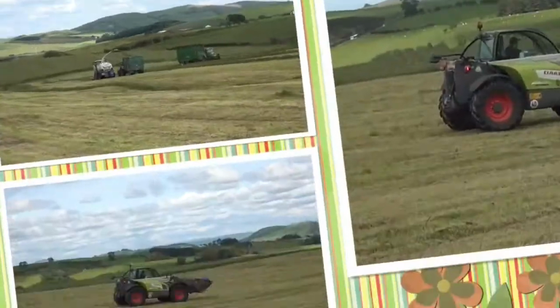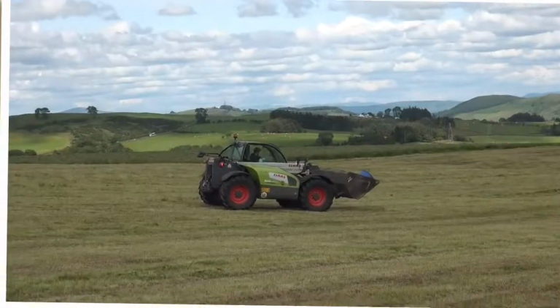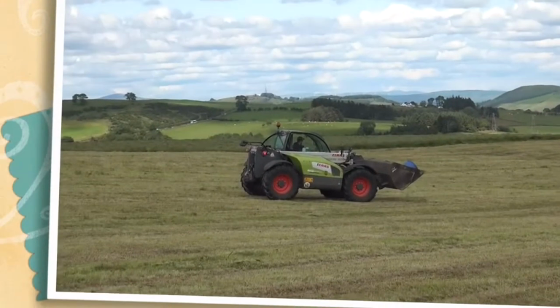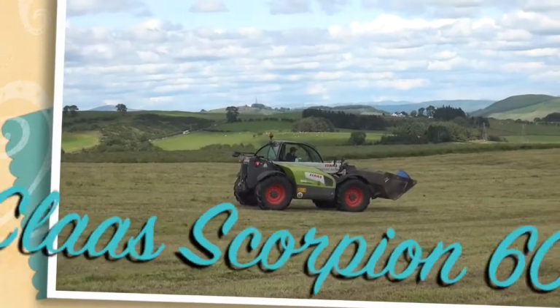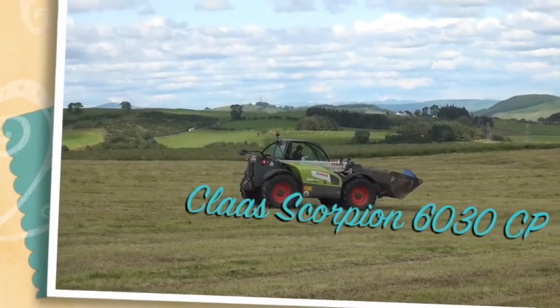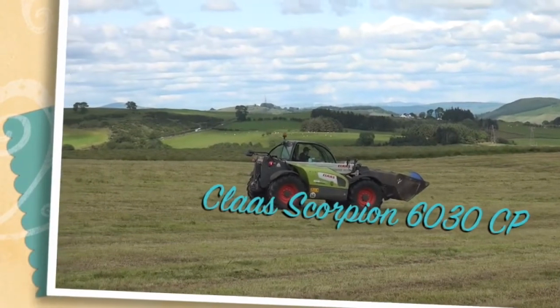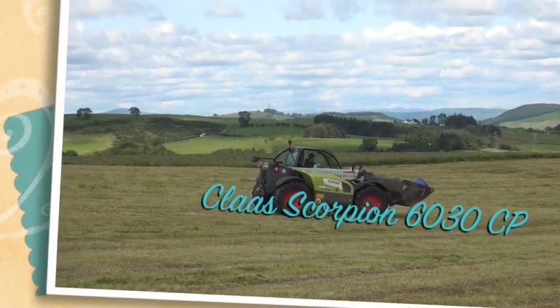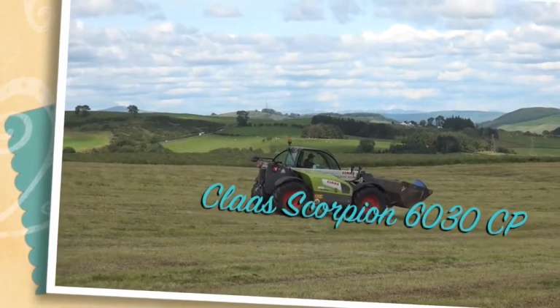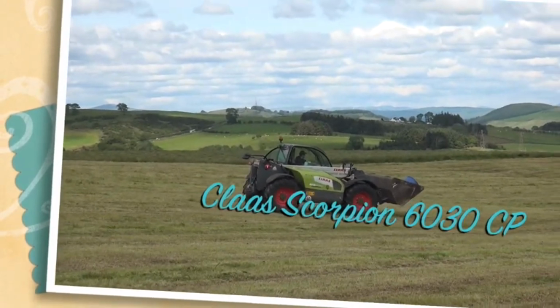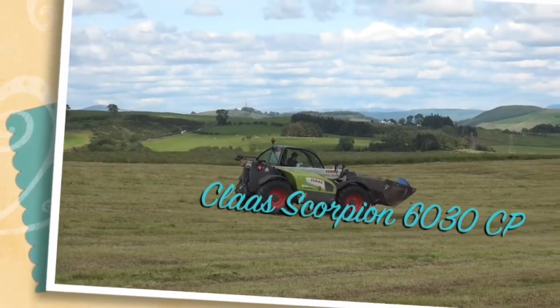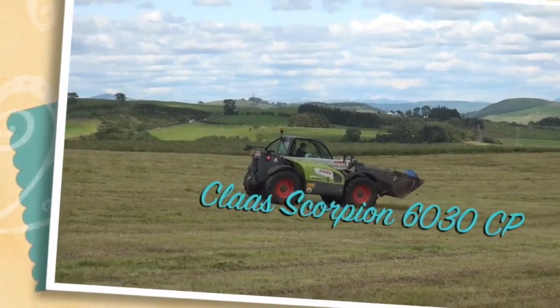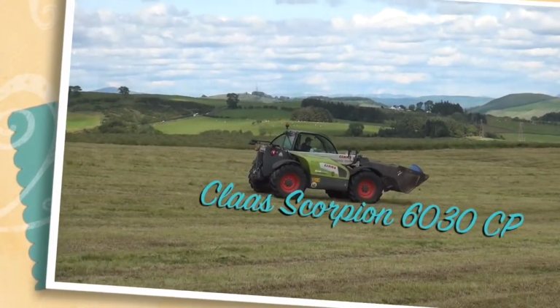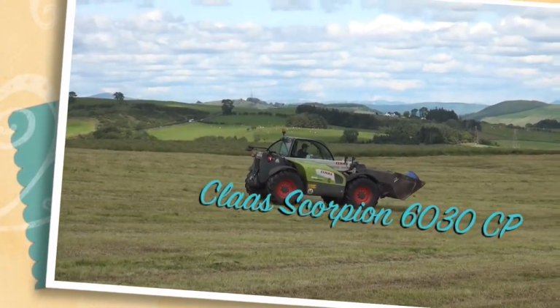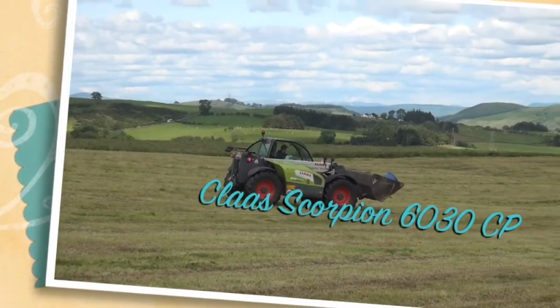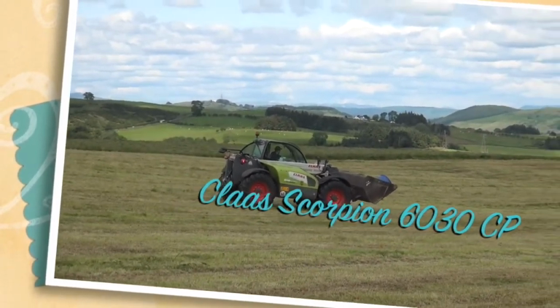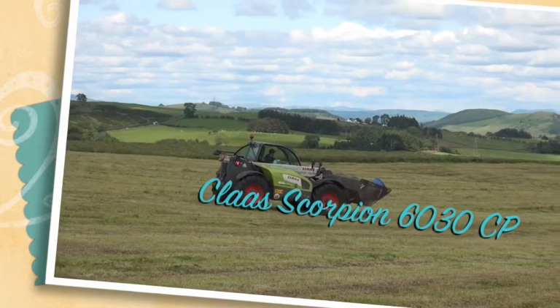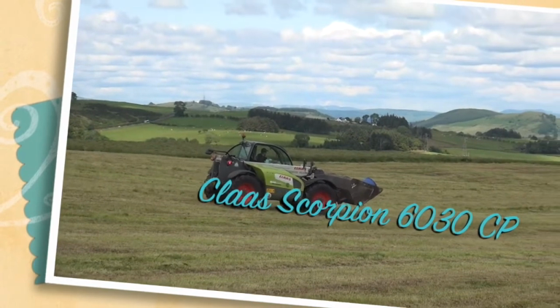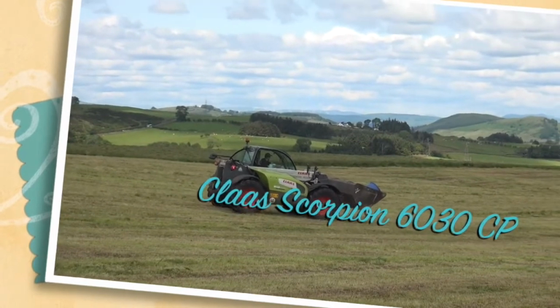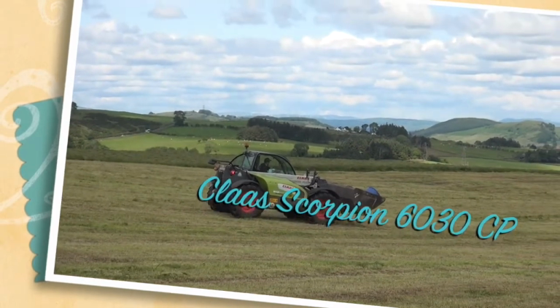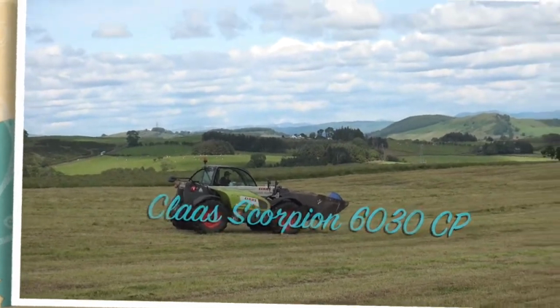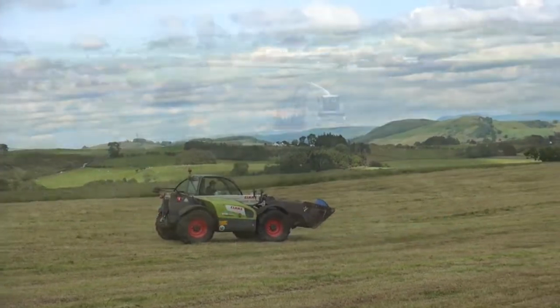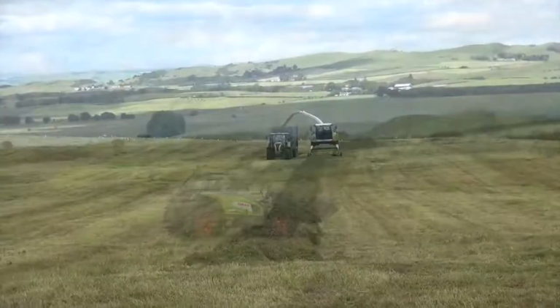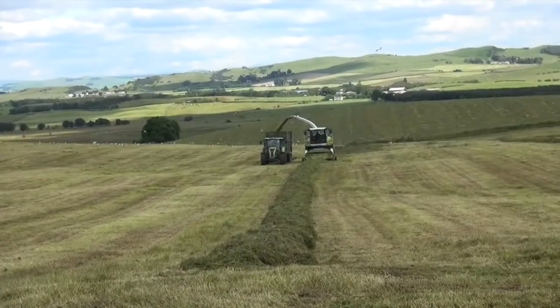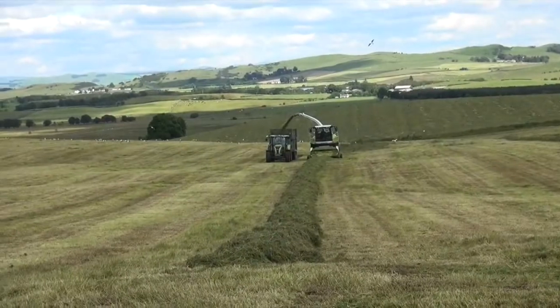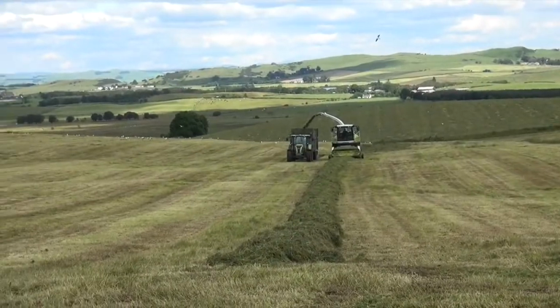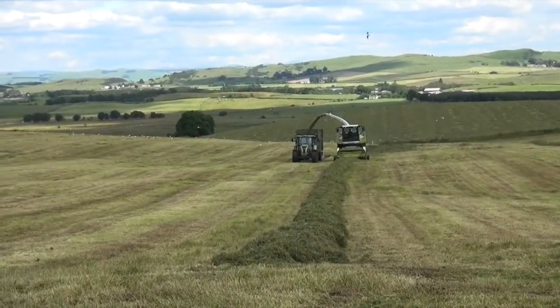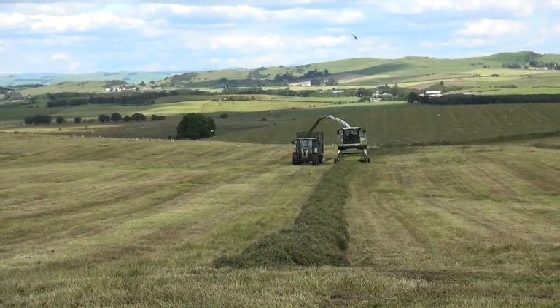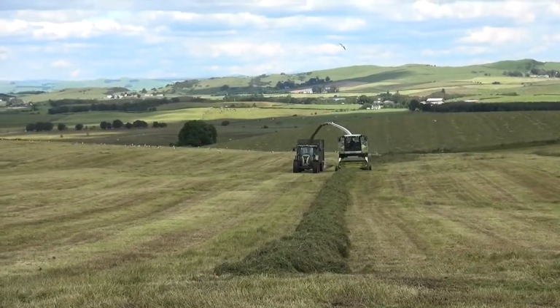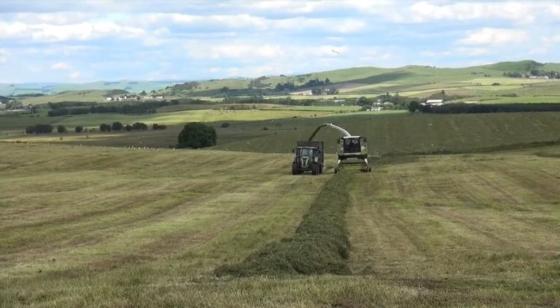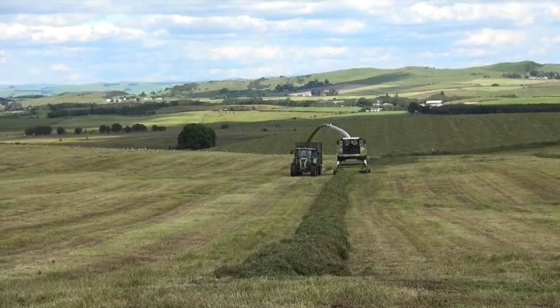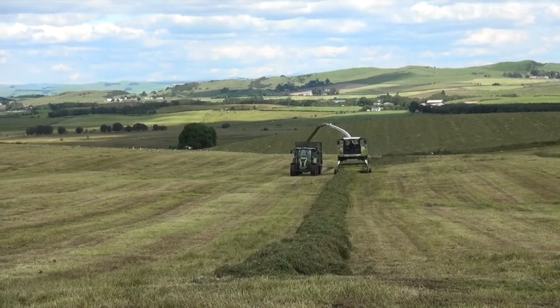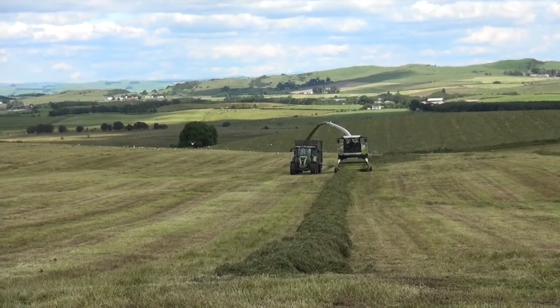Here we have a Klaas Scorpion. Can't see the number, but we'll probably see it soon. It's quite windy up here, probably getting quite a bit of wind noise.